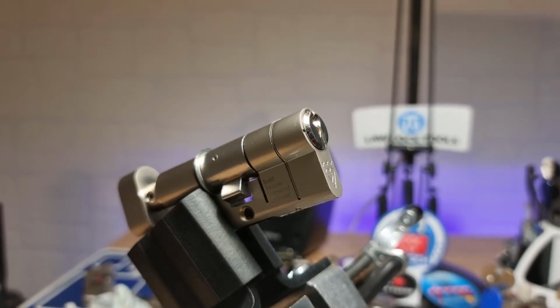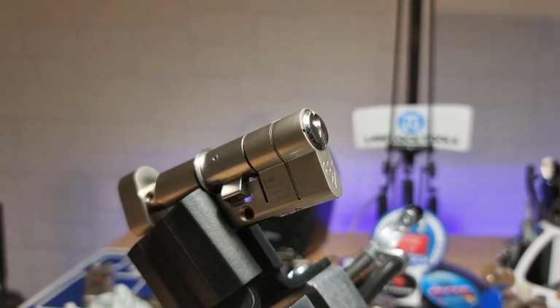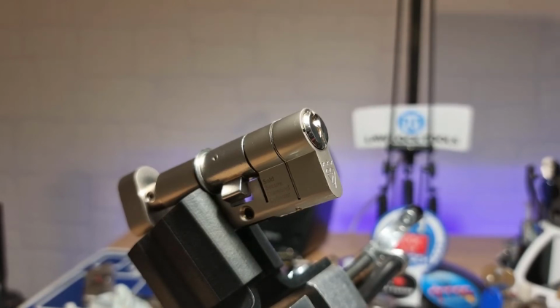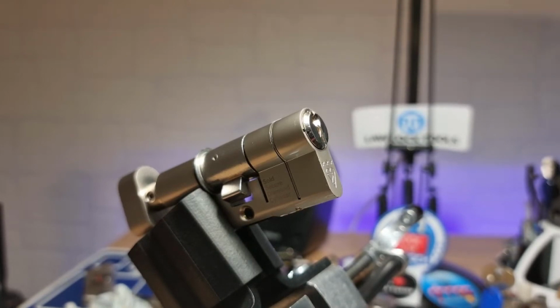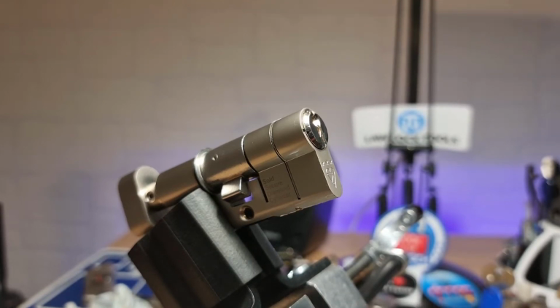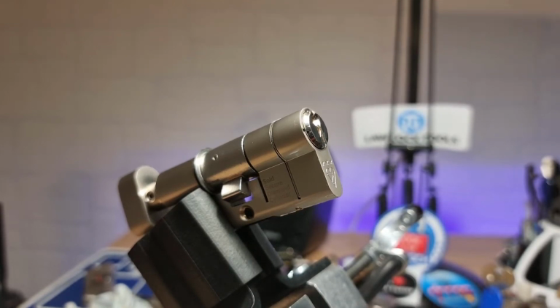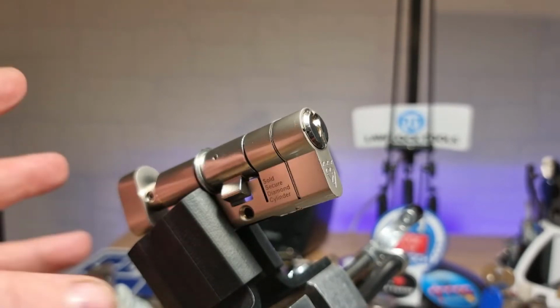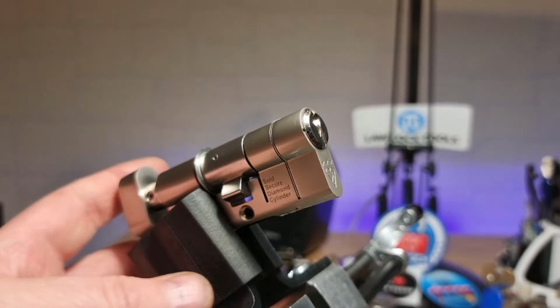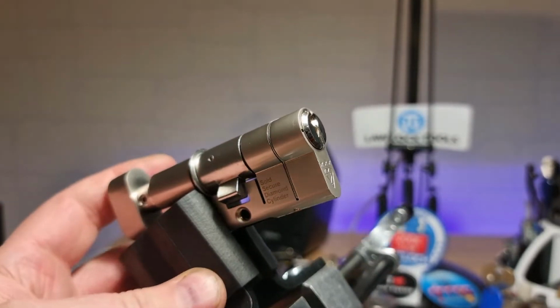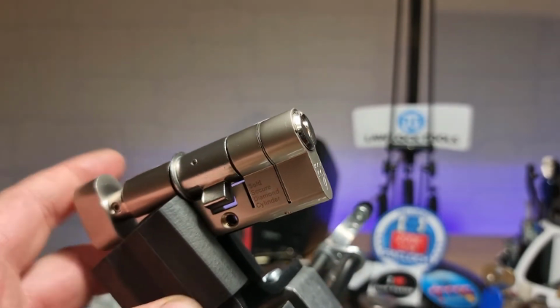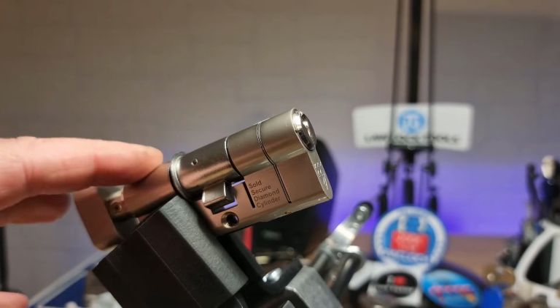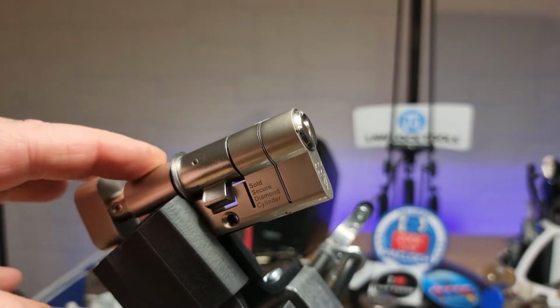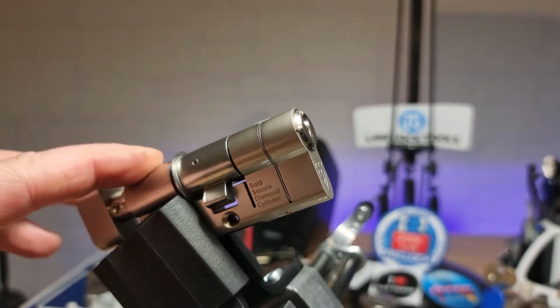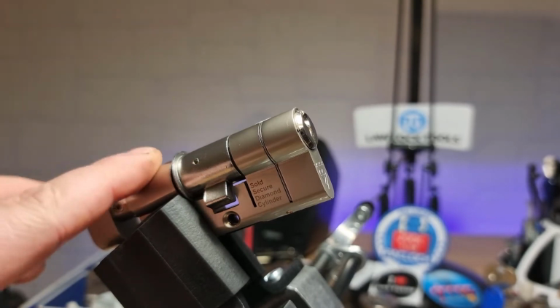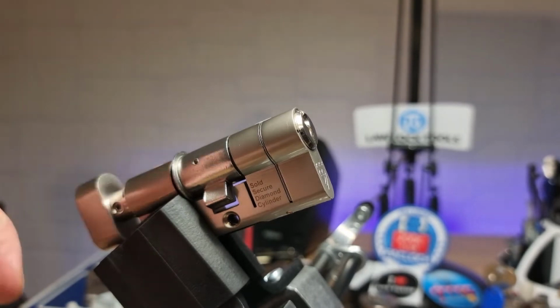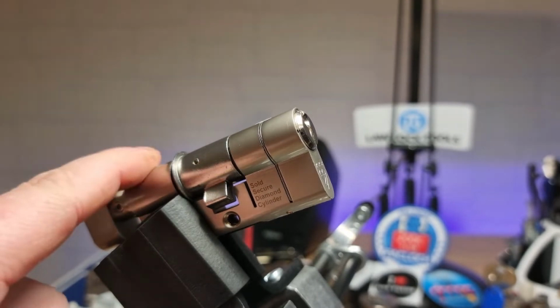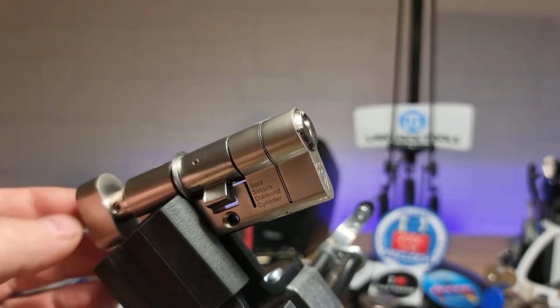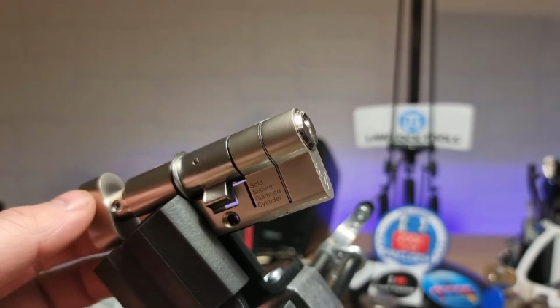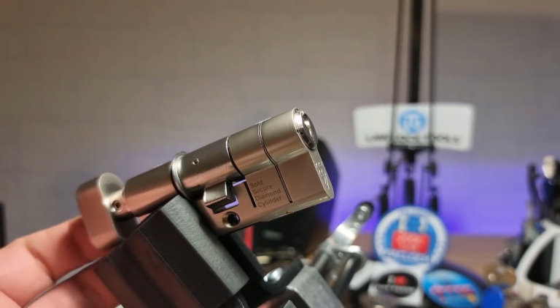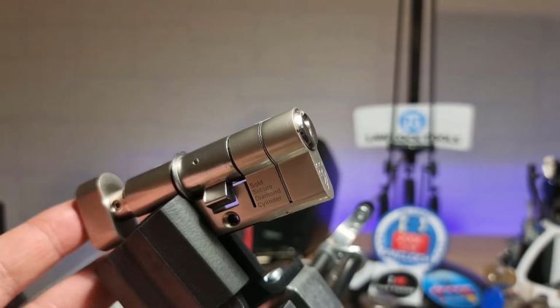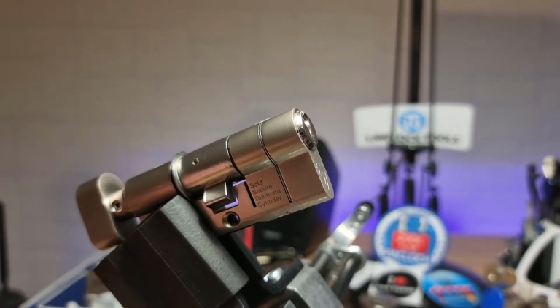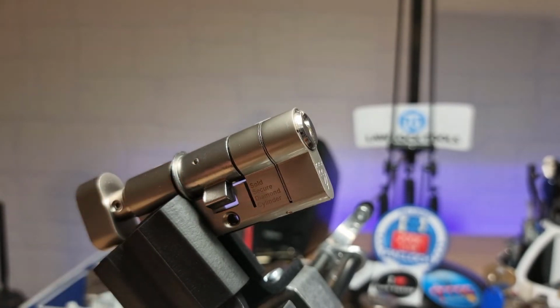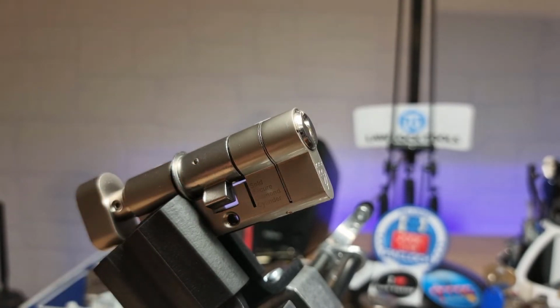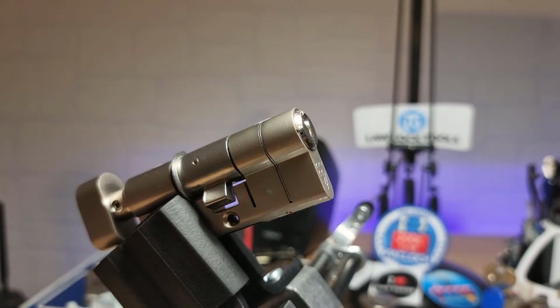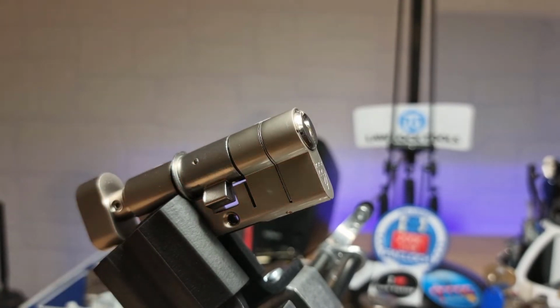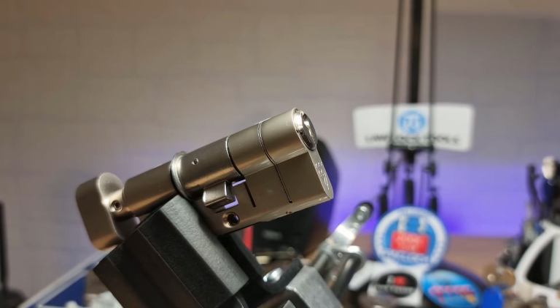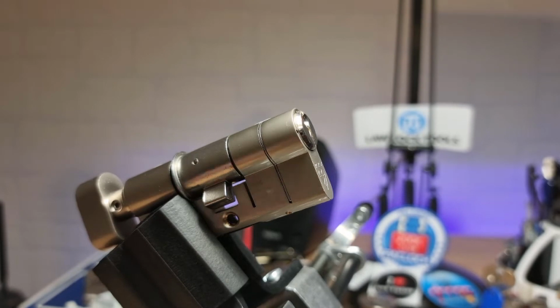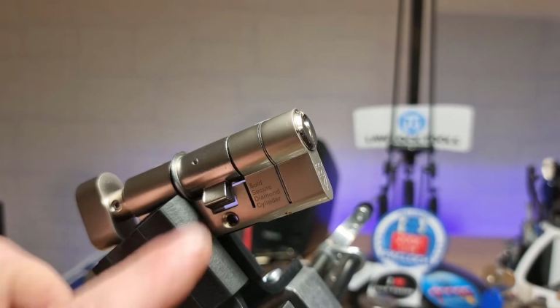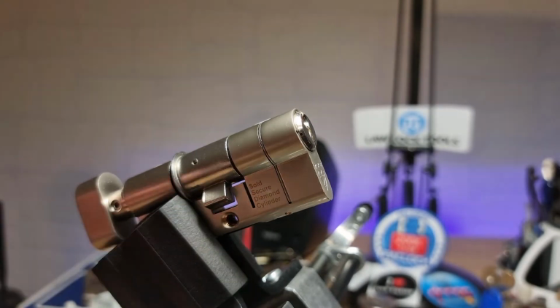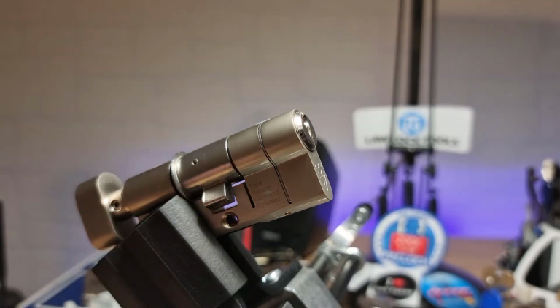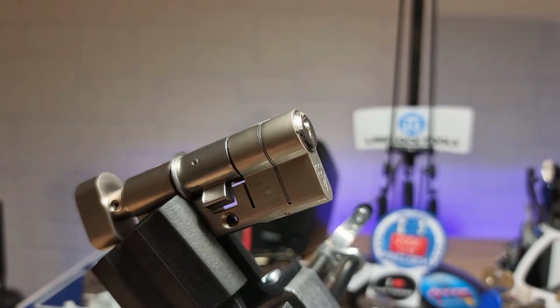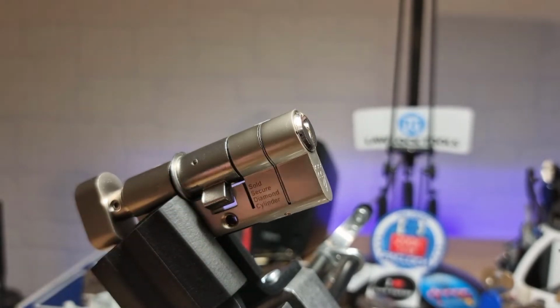Hi there, this is my lock. And this is a UAP Kinetica 3 Star Kite Mark lock. Sold Secure, diamond cylinder.